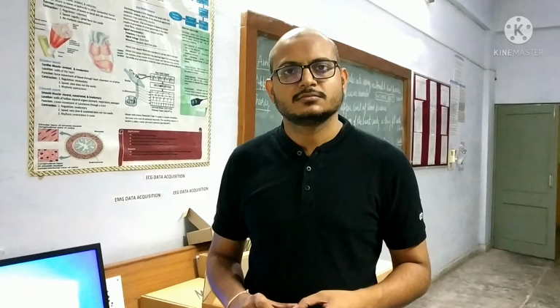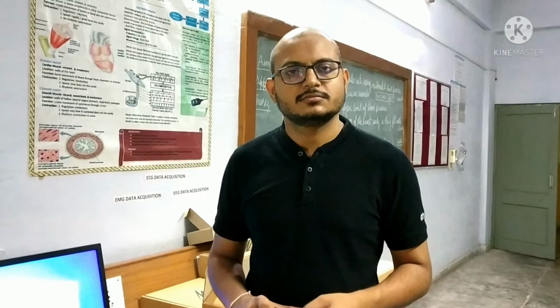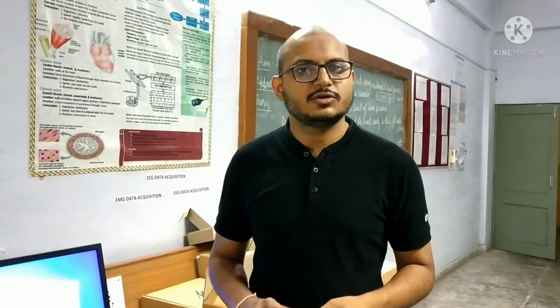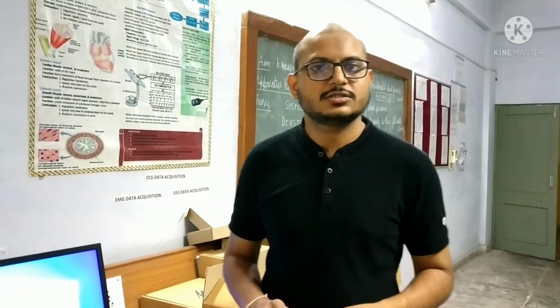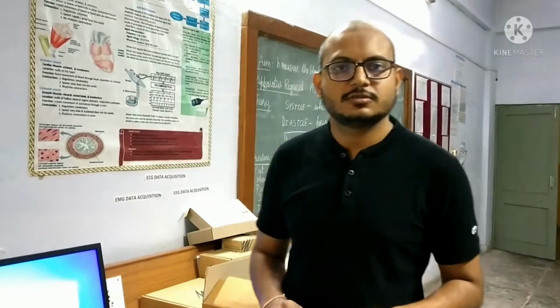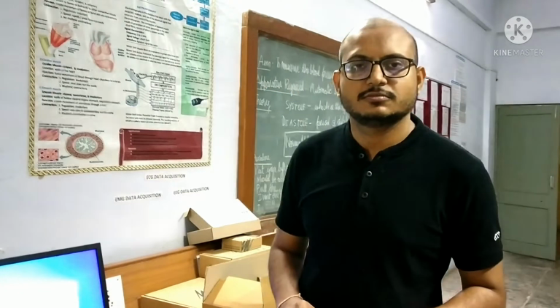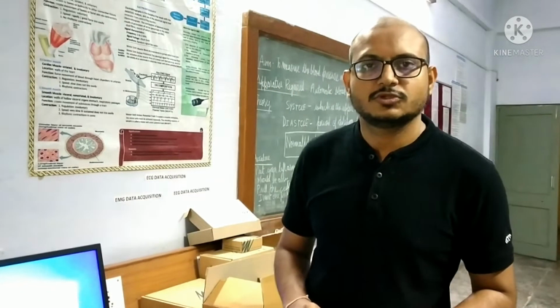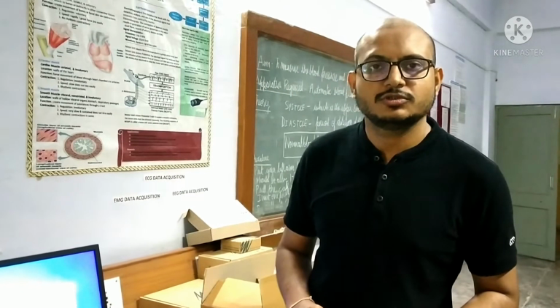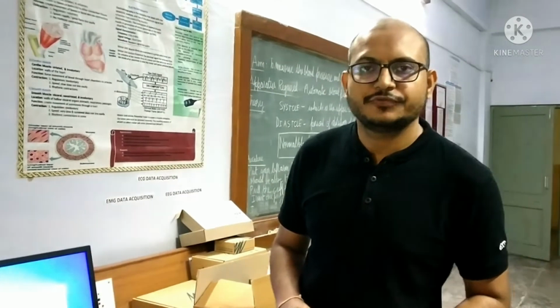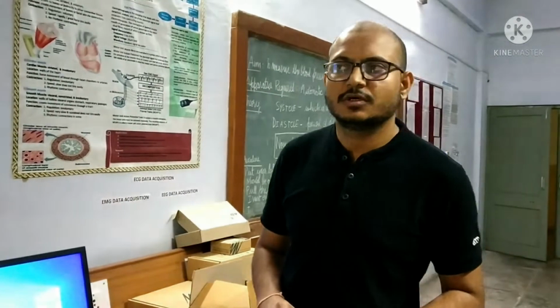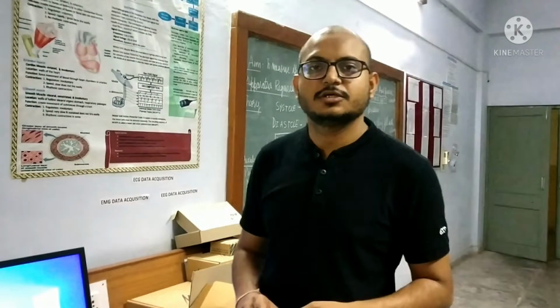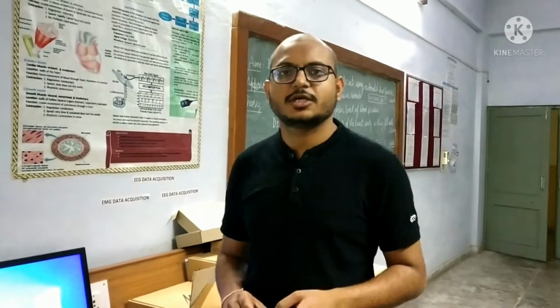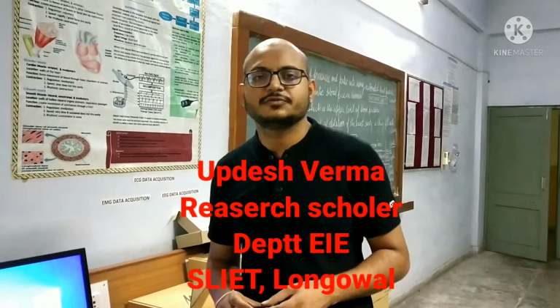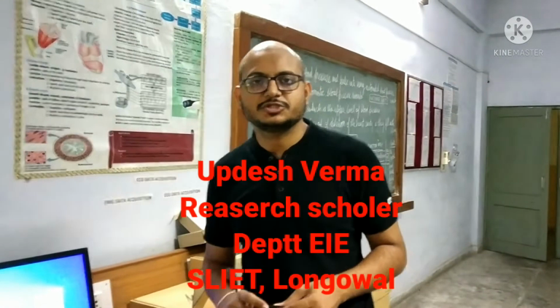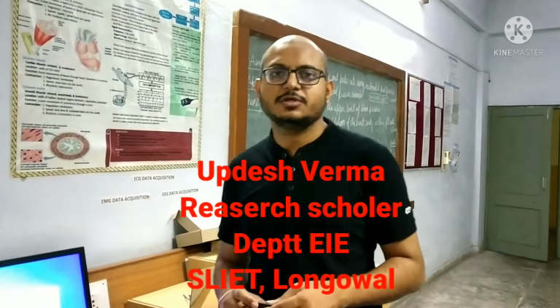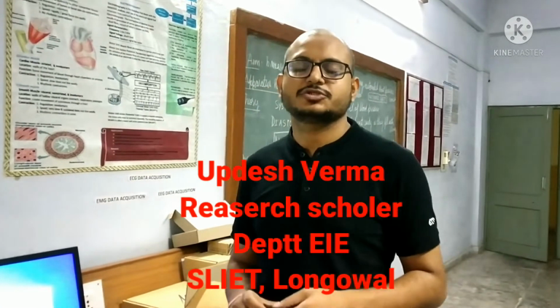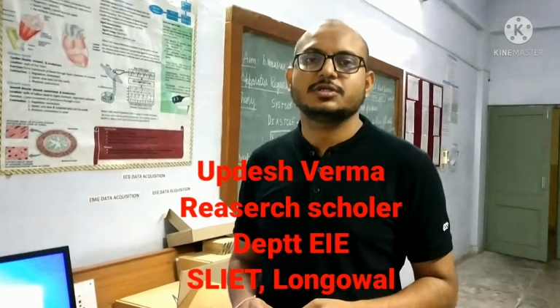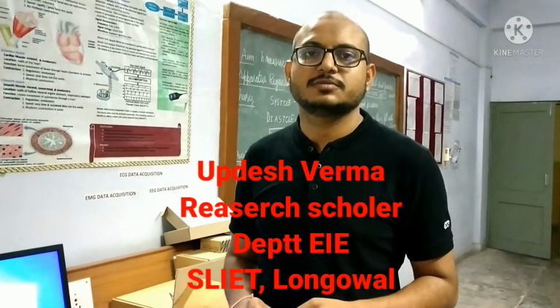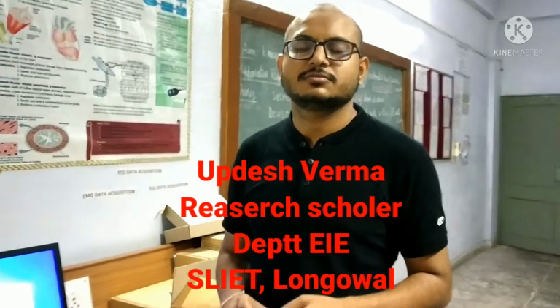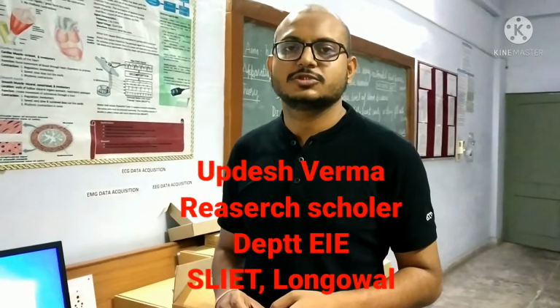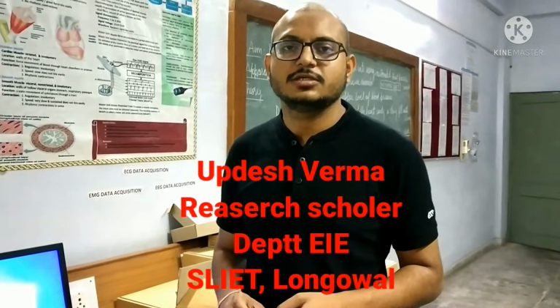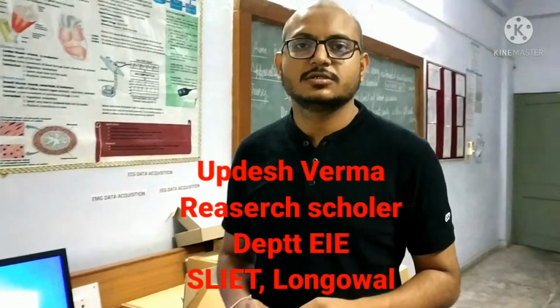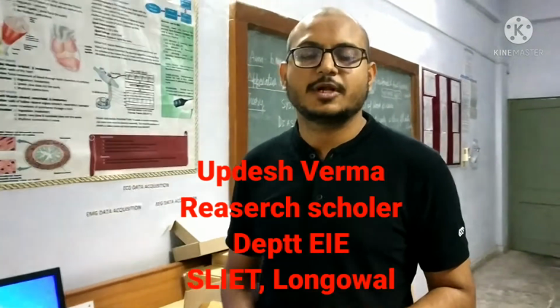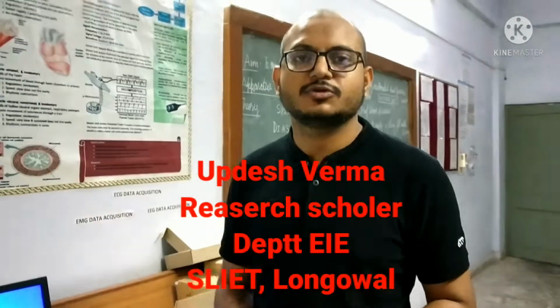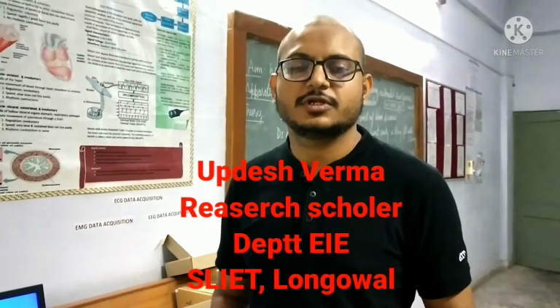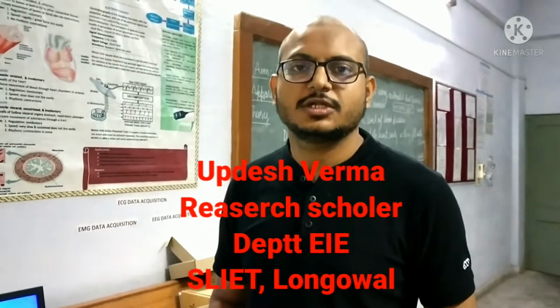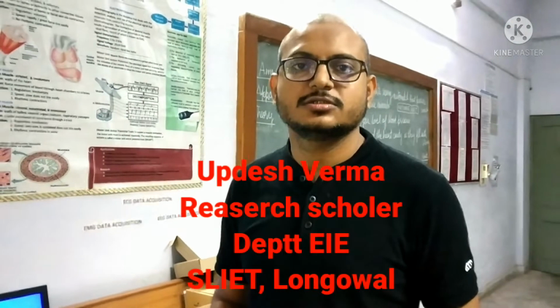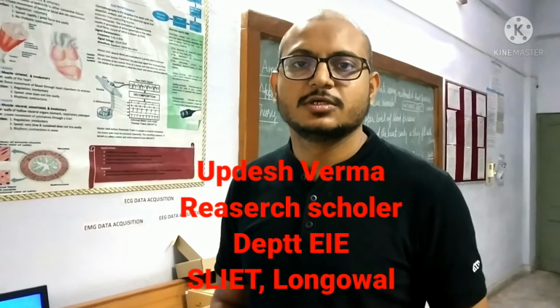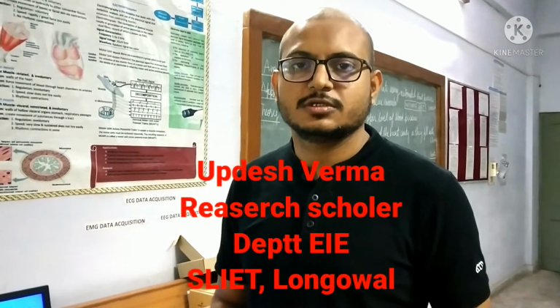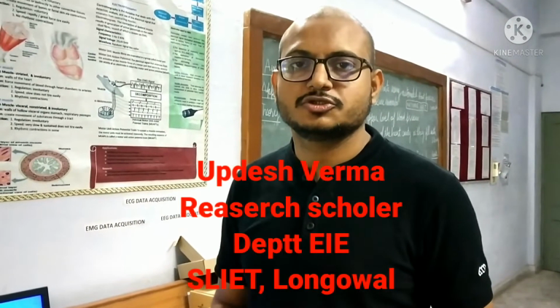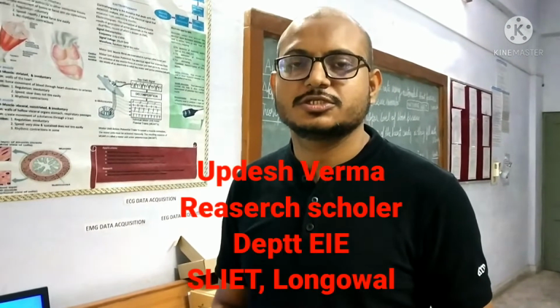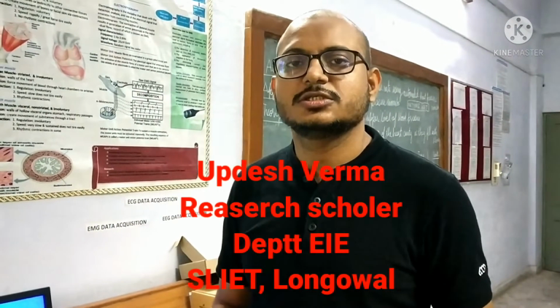Hello guys, good morning to all of you. I am Updesh Varma, Research Scholar in SLIDE, Department of Electrical and Instrumentation Engineering.